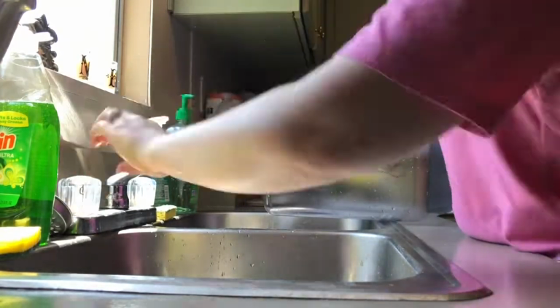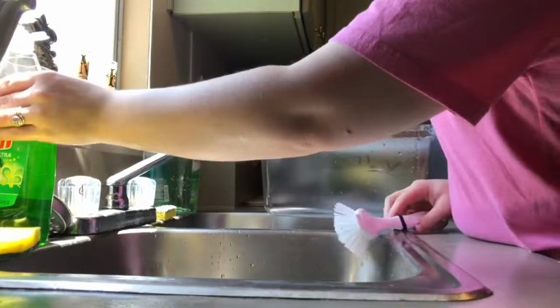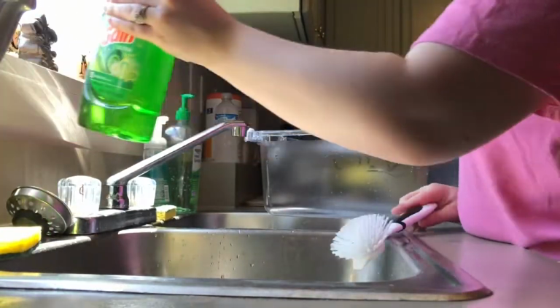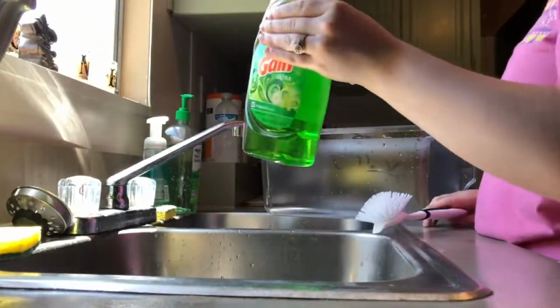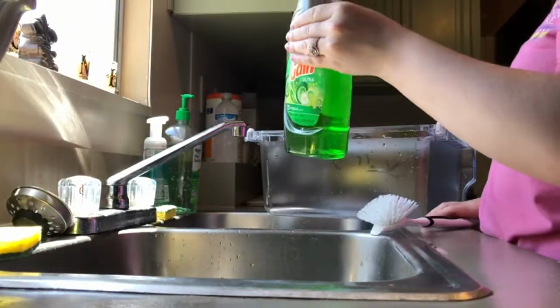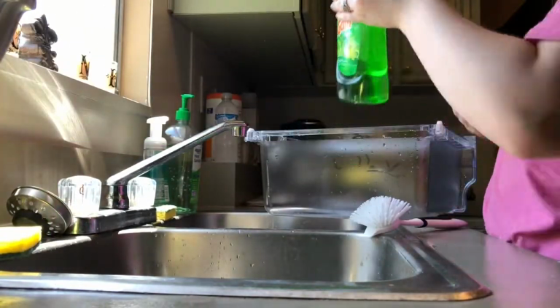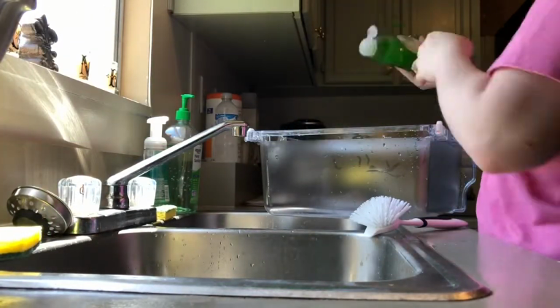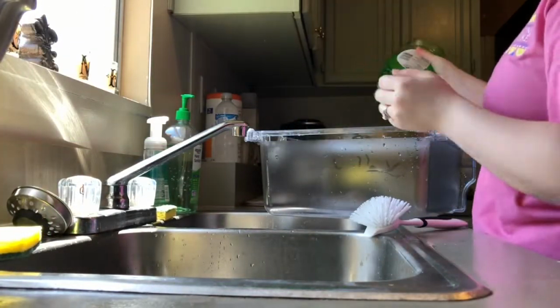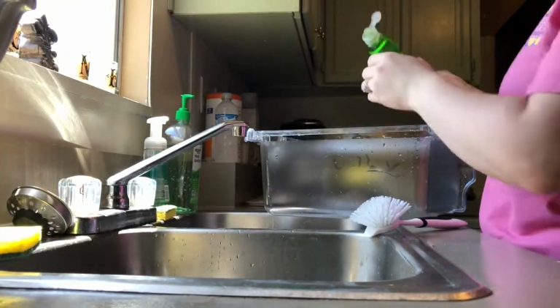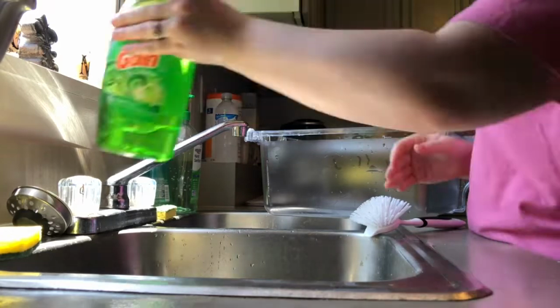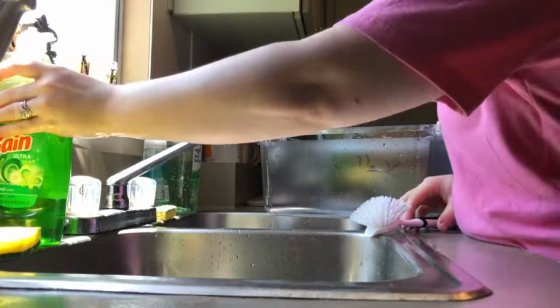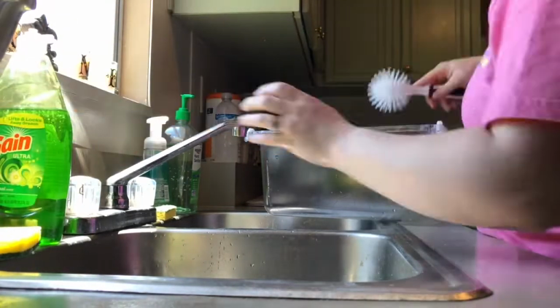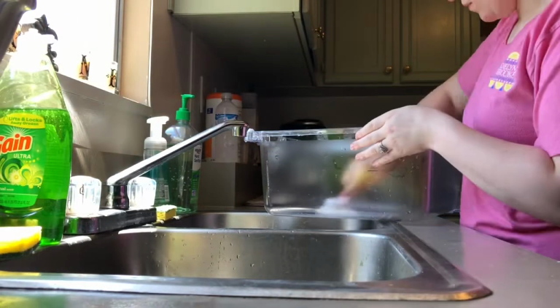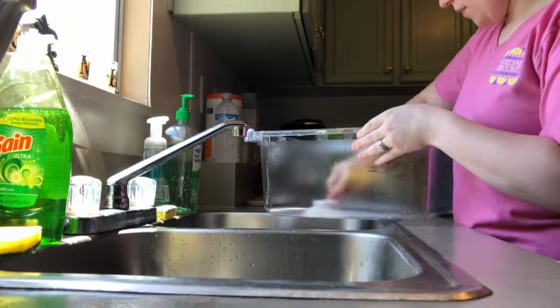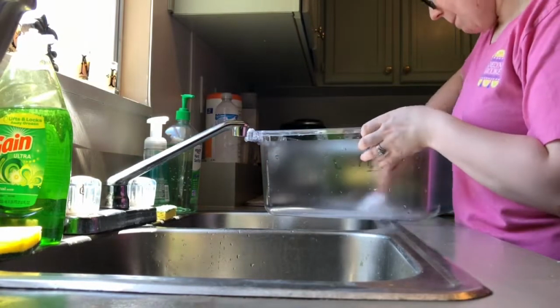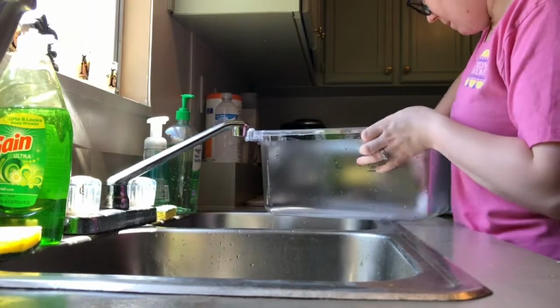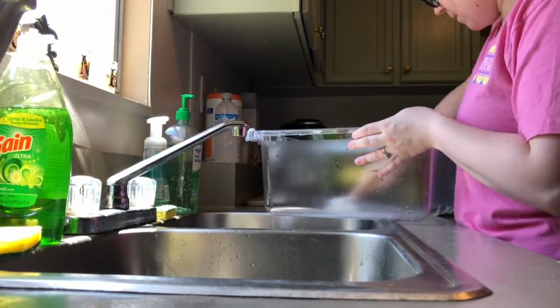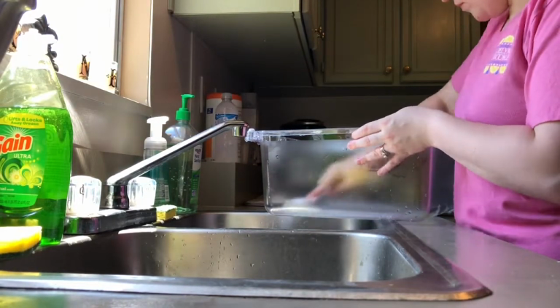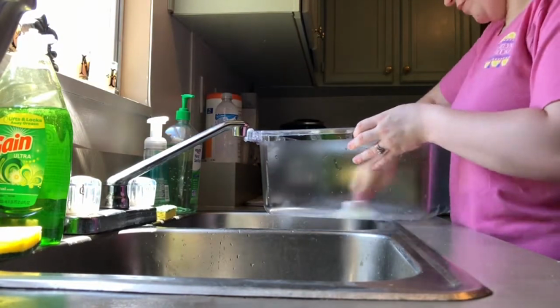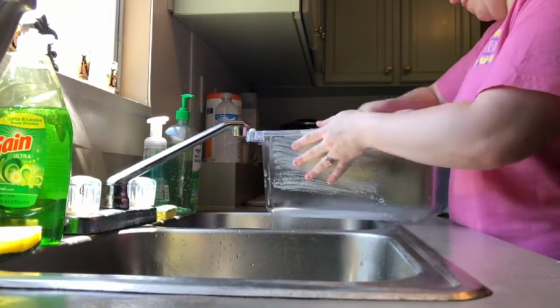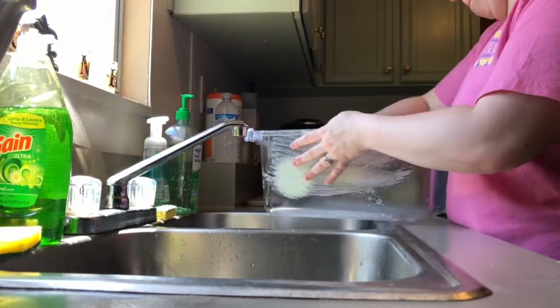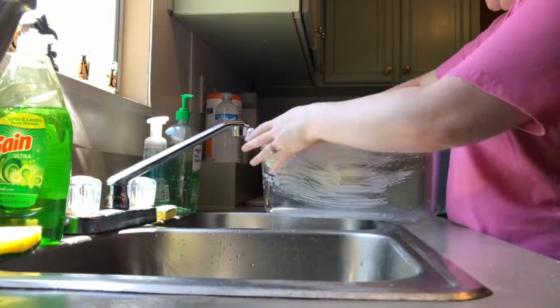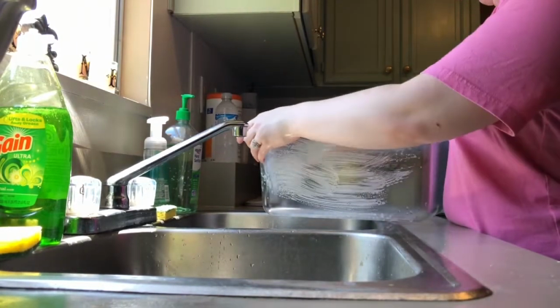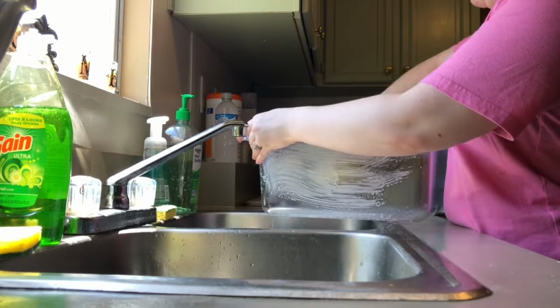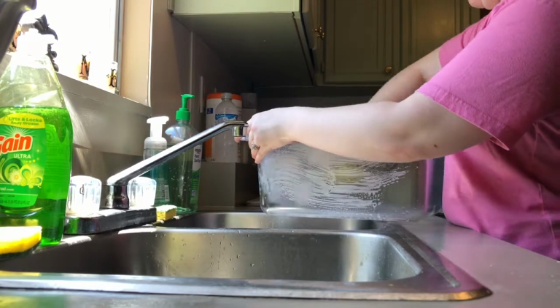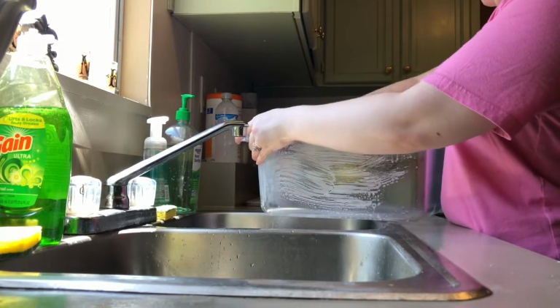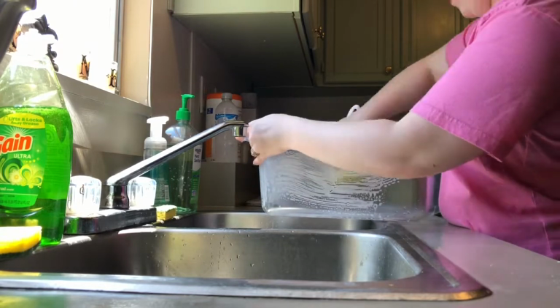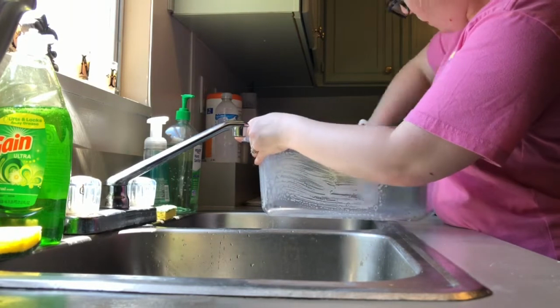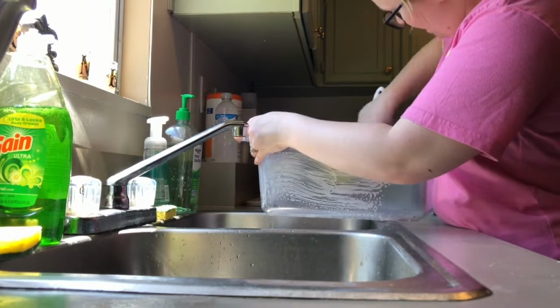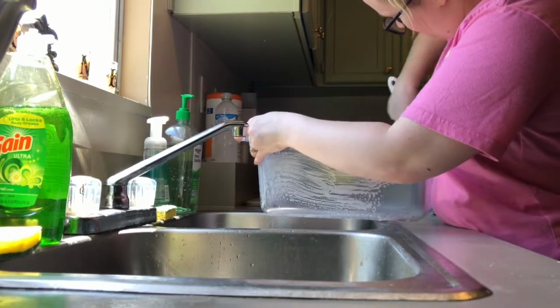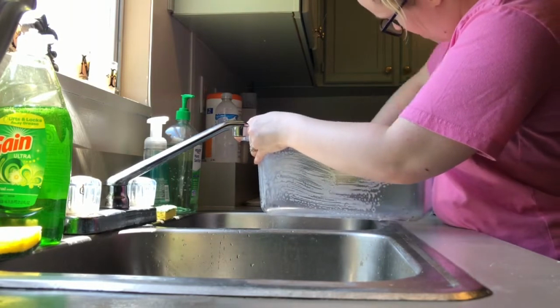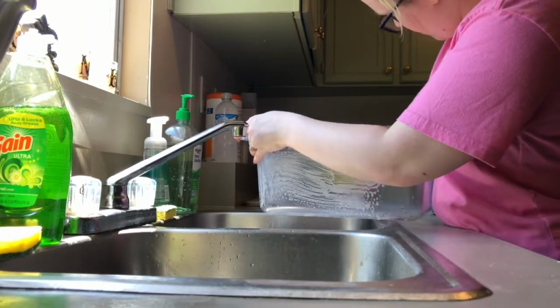The wheels got a lot of stuff stuck under them so I had to try to clean that the best I could. I'm taking the soap and scrubbing the sides, inside, and outside.